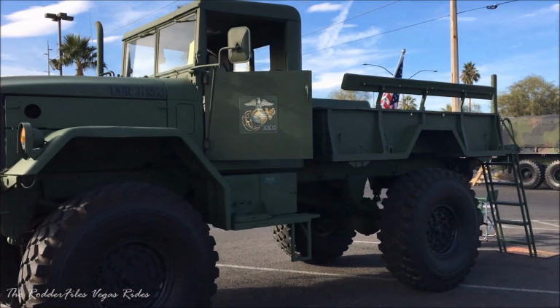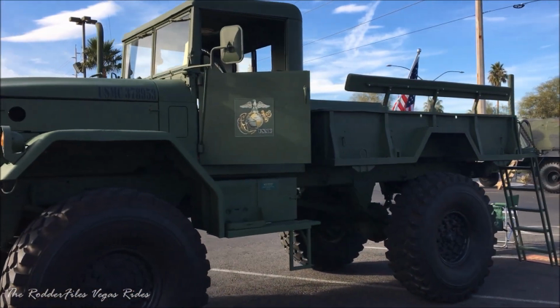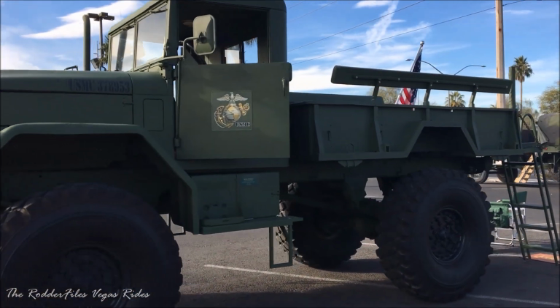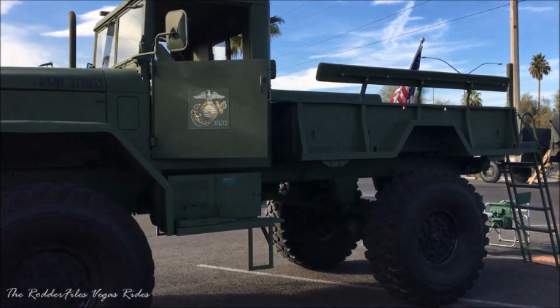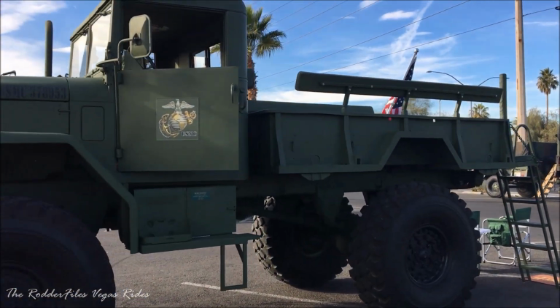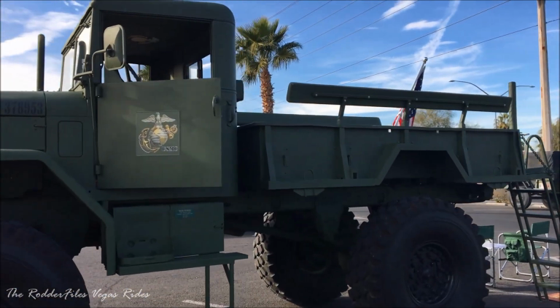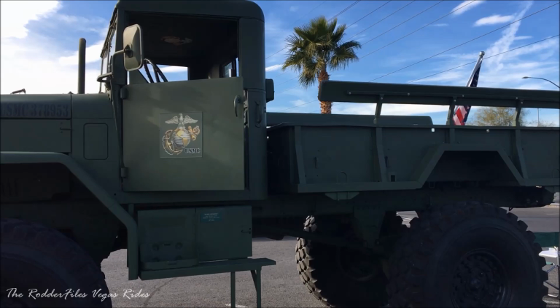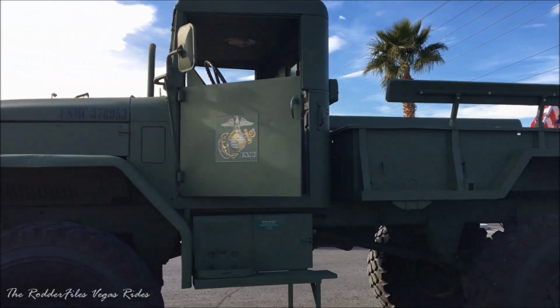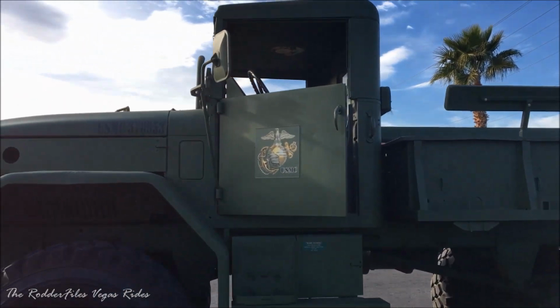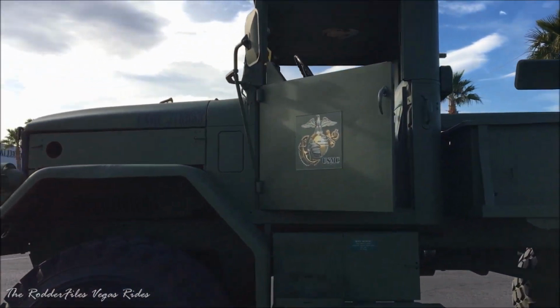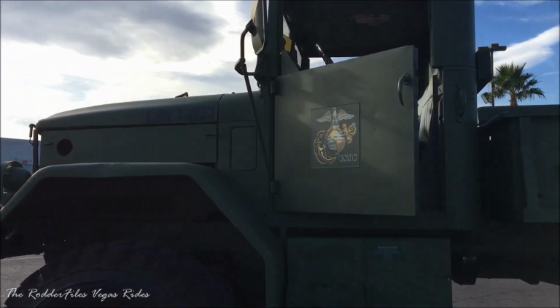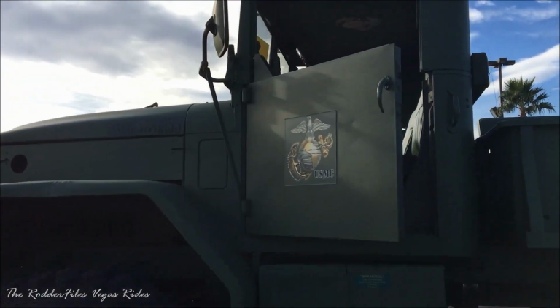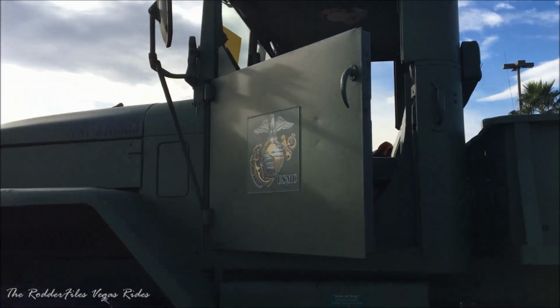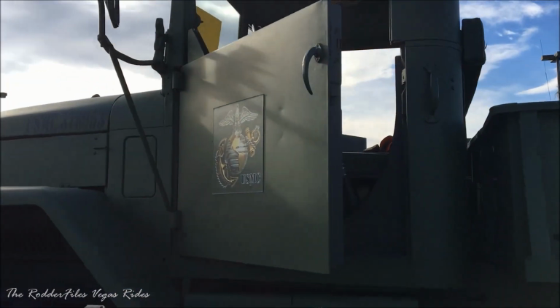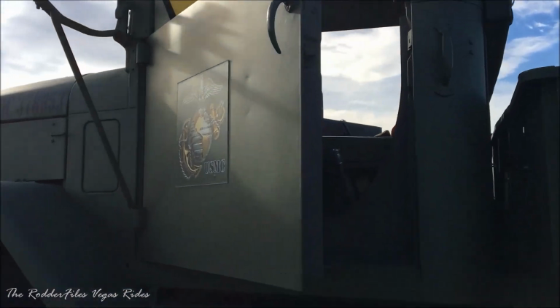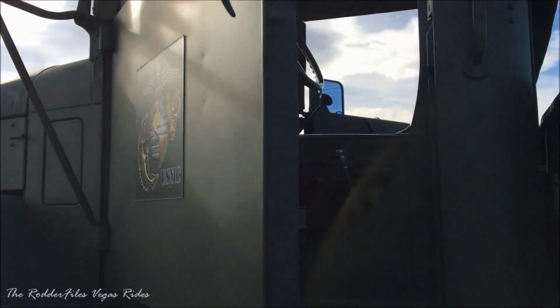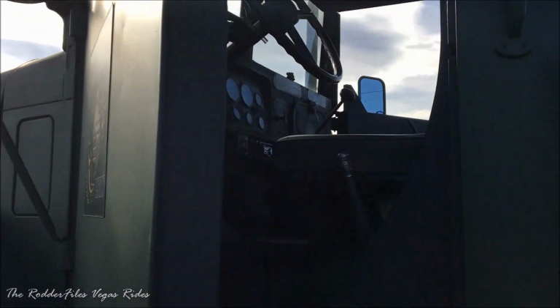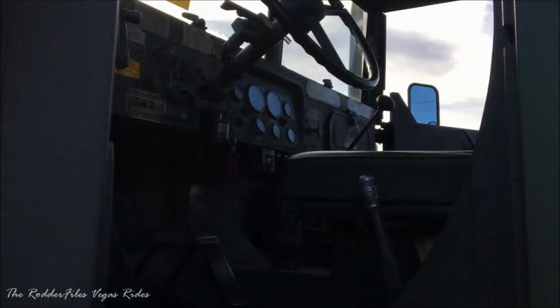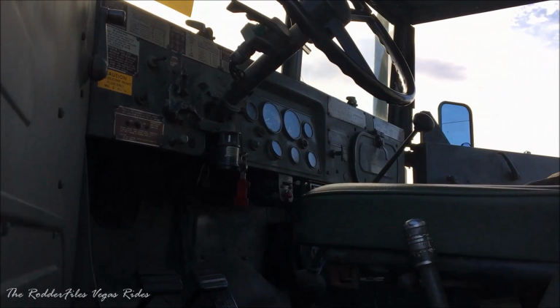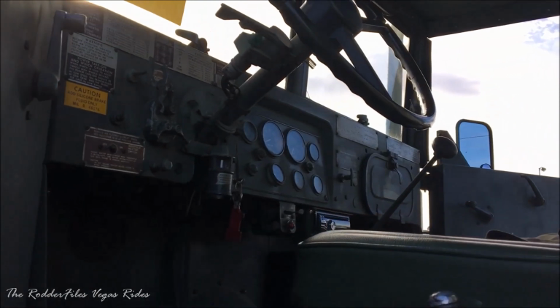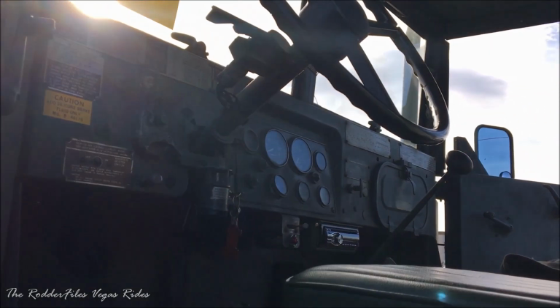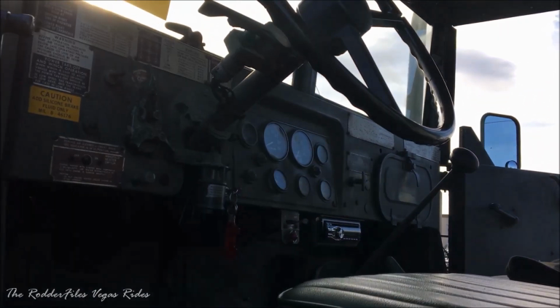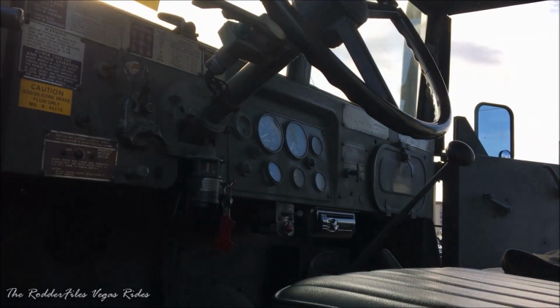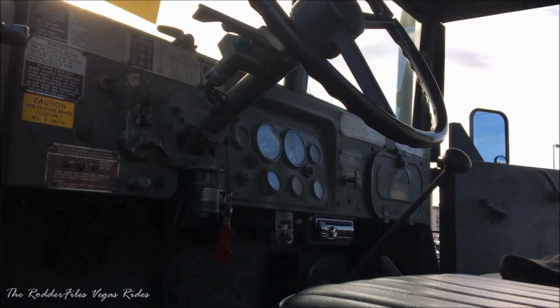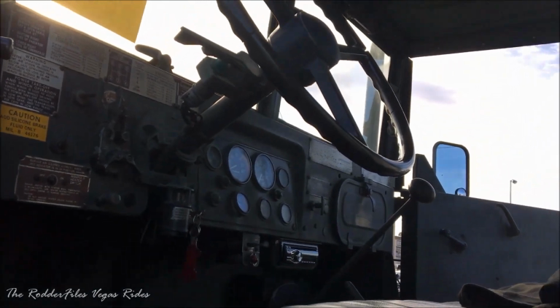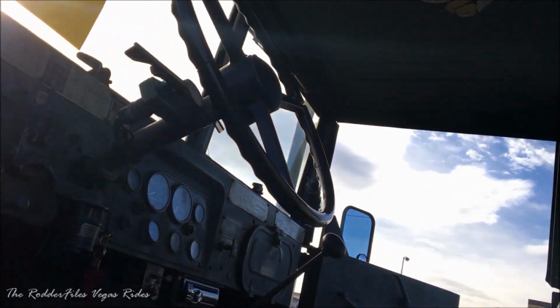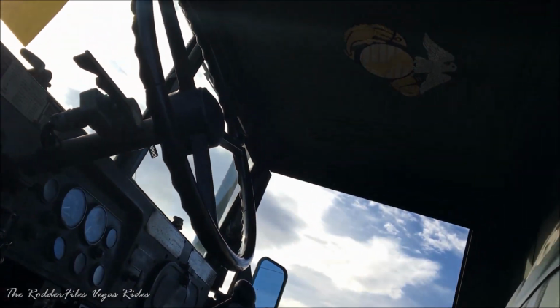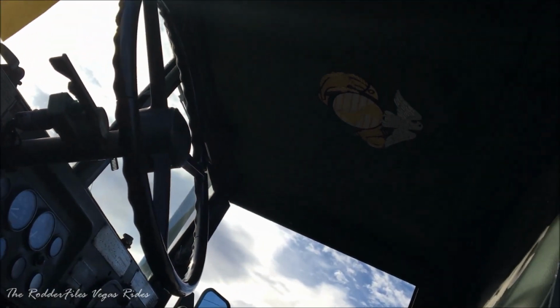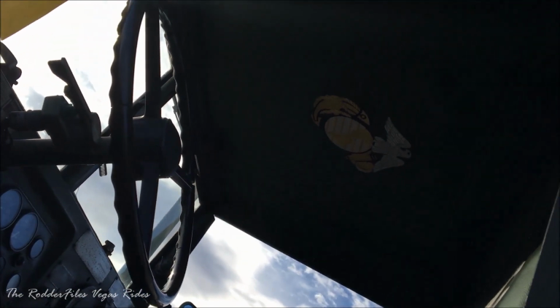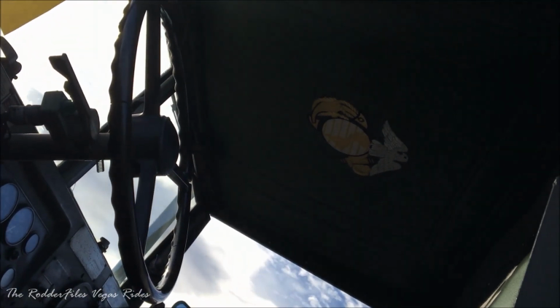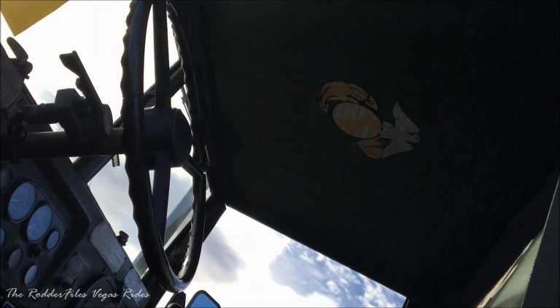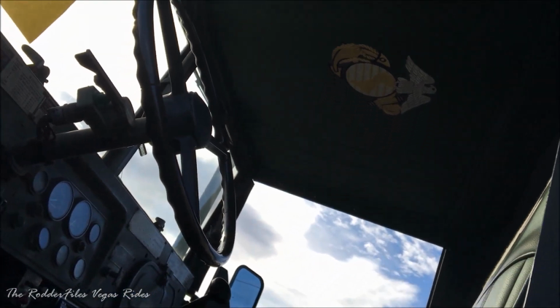This came down to a matter of a photo finish between a couple of vehicles. With the winner — thank you — Fast Speed Ford 07 Shelby GT500. Come on up. Awesome.